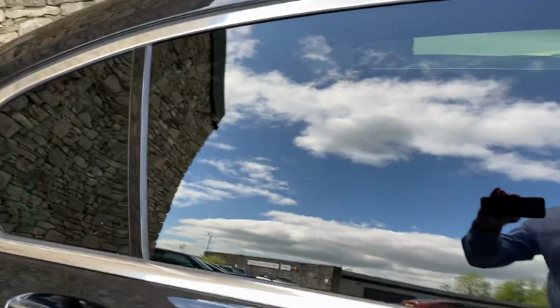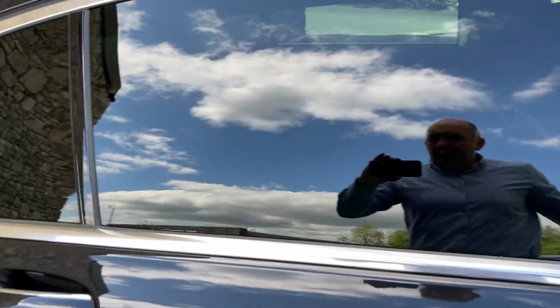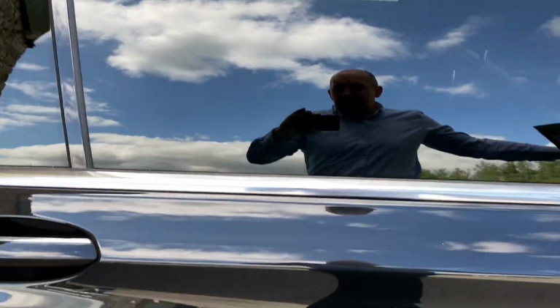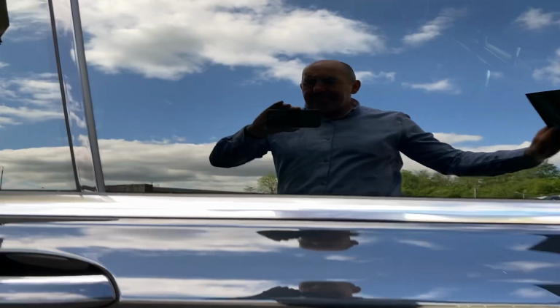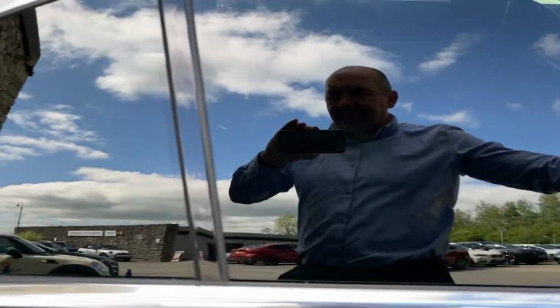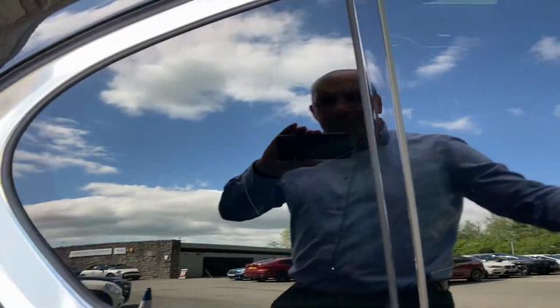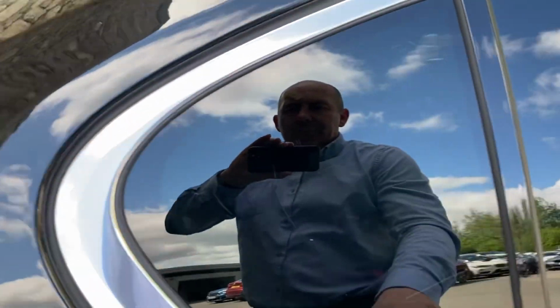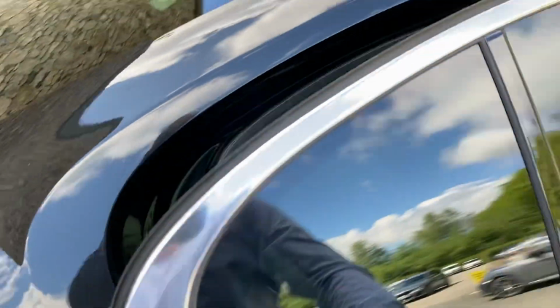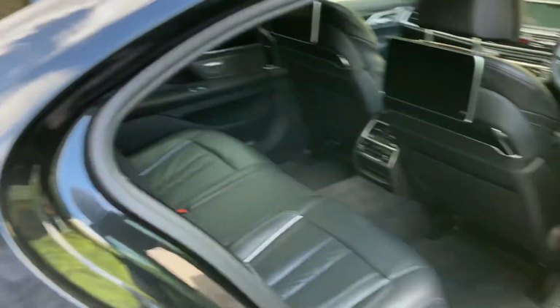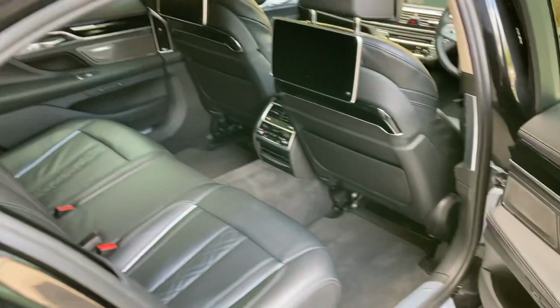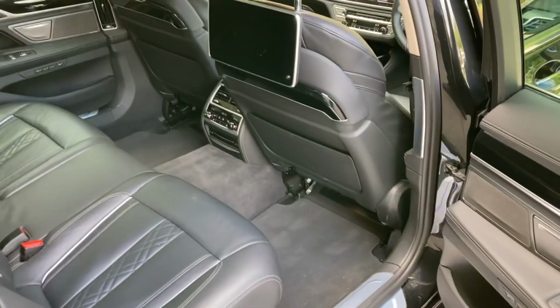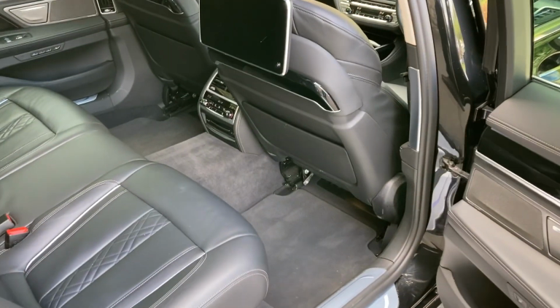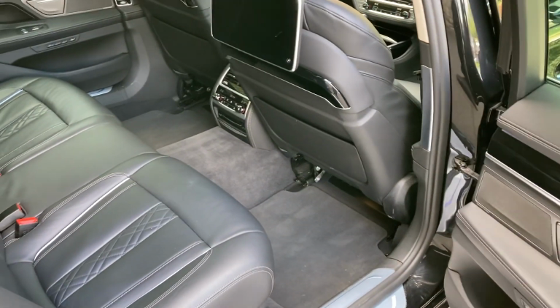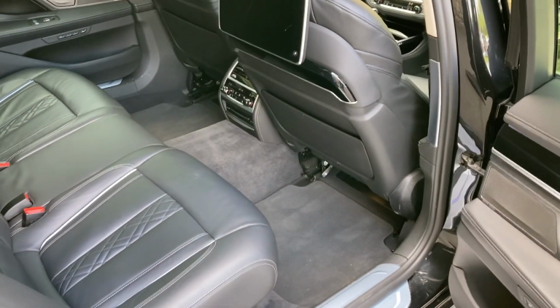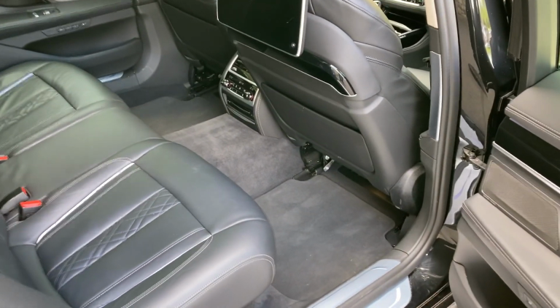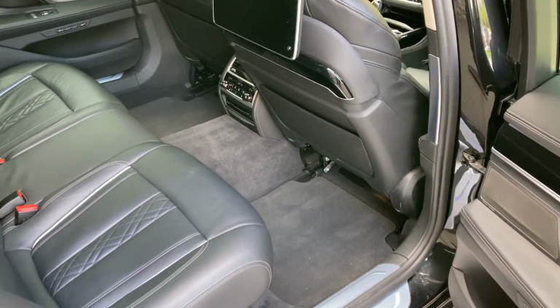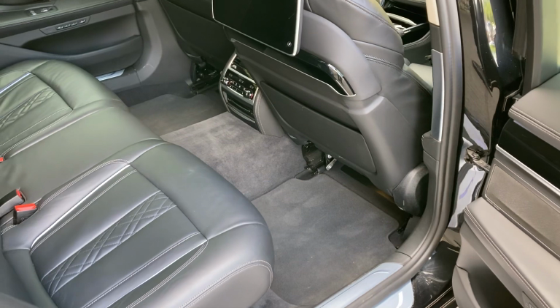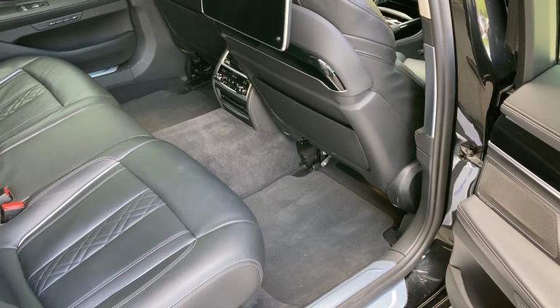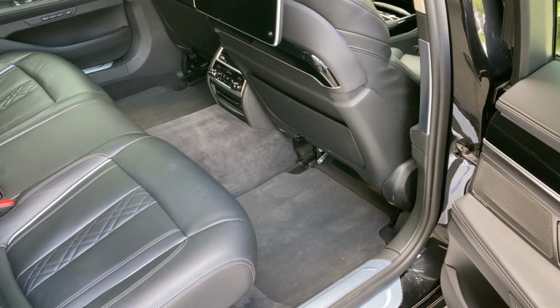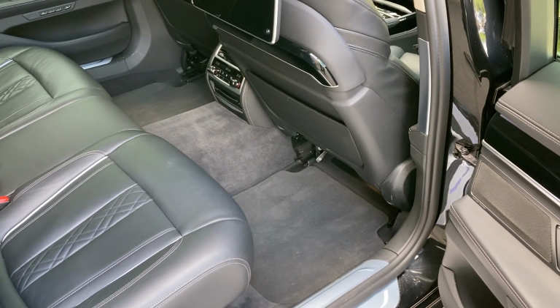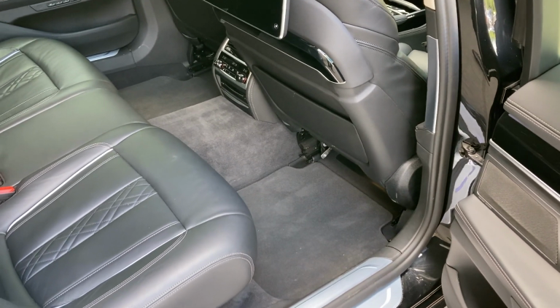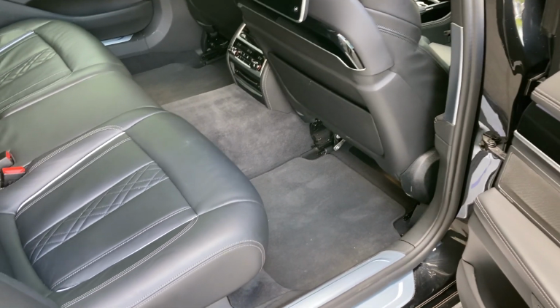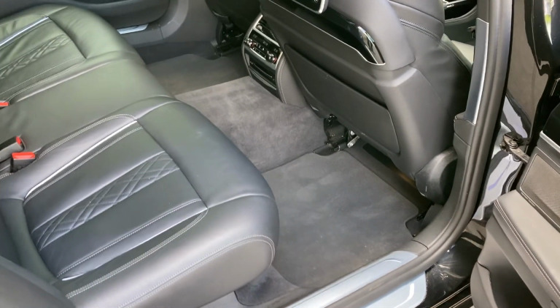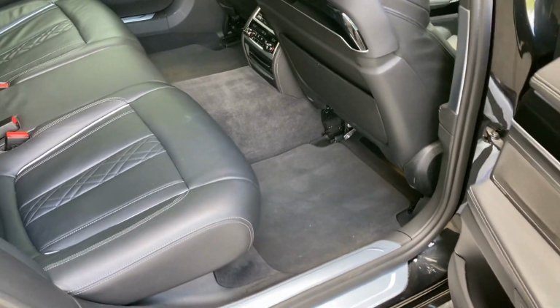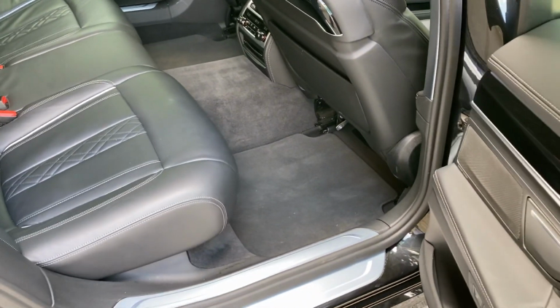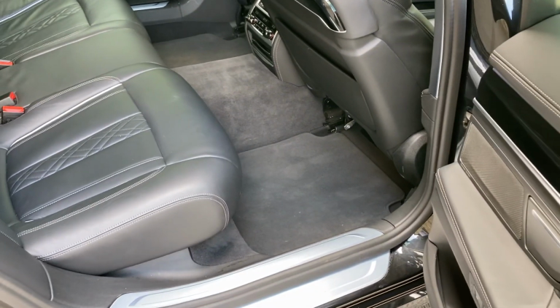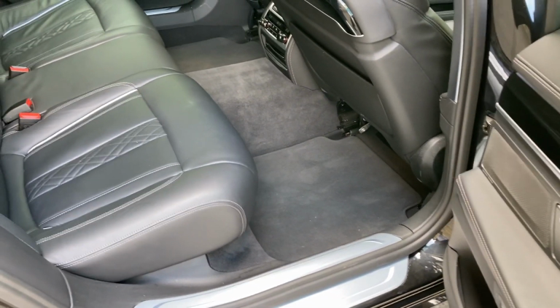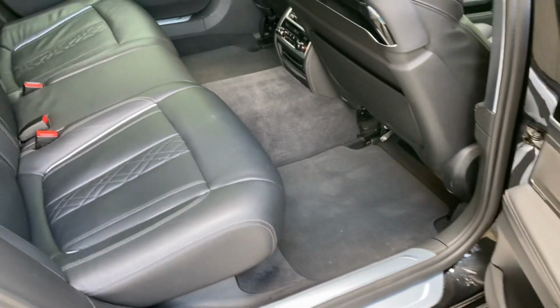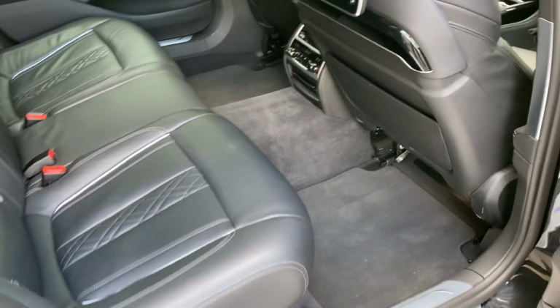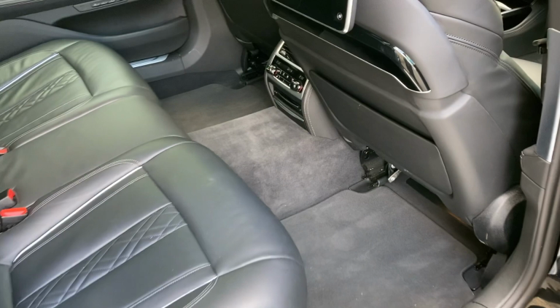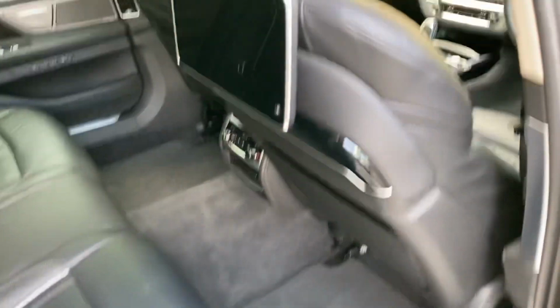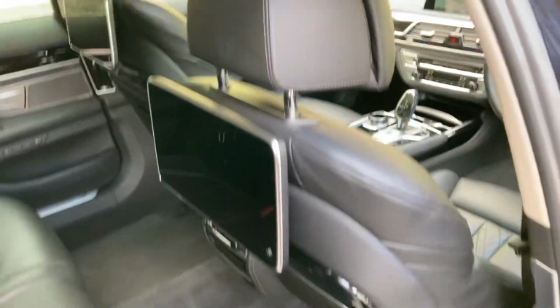So obviously you've got the privacy glass there, and then acres of space. I'm six foot tall and that was kind of my normal driving position — you can see just how much leg room you have in the back here.